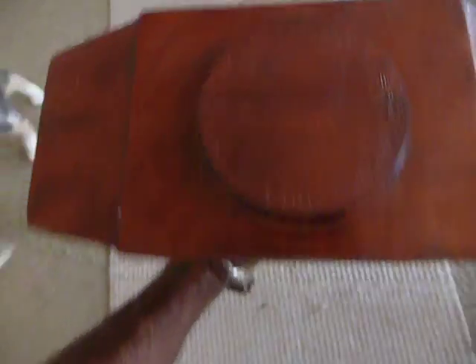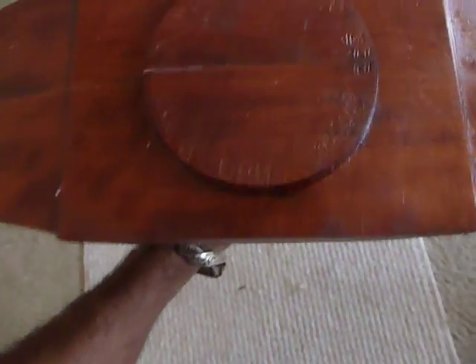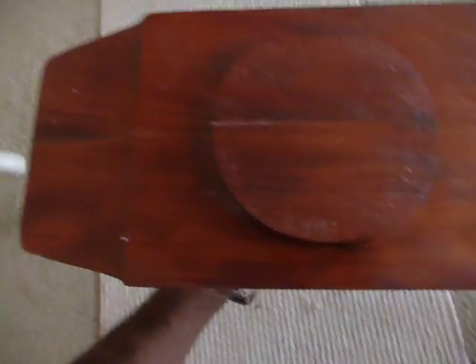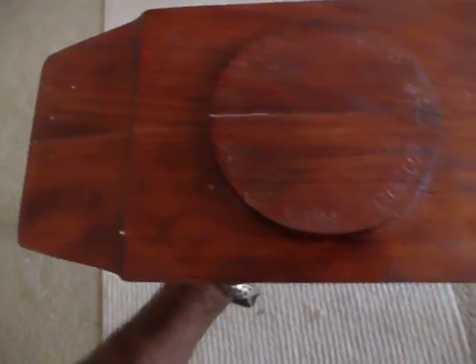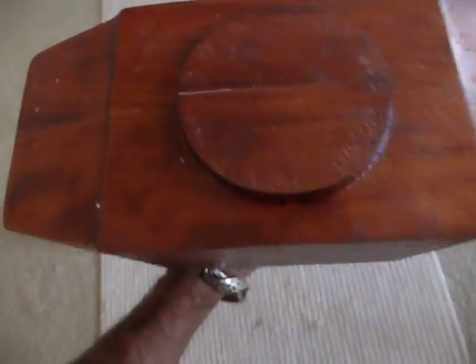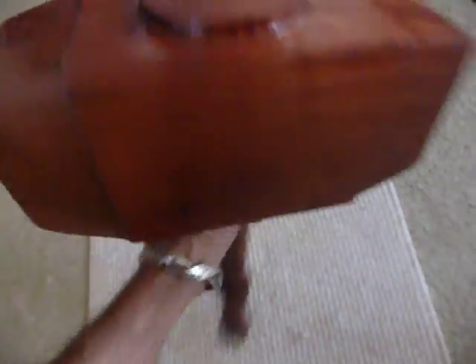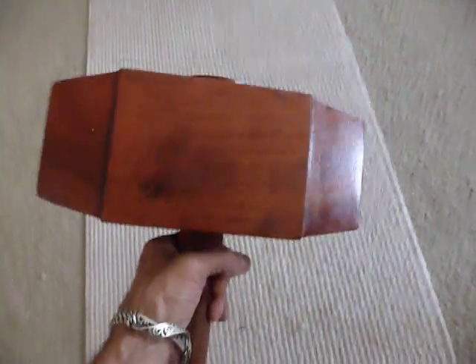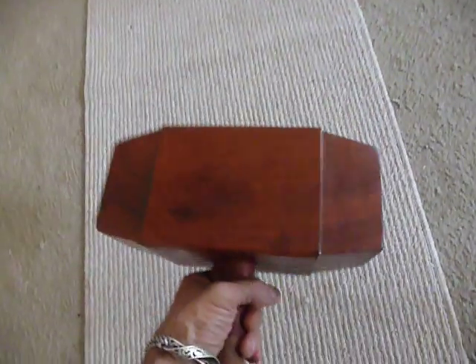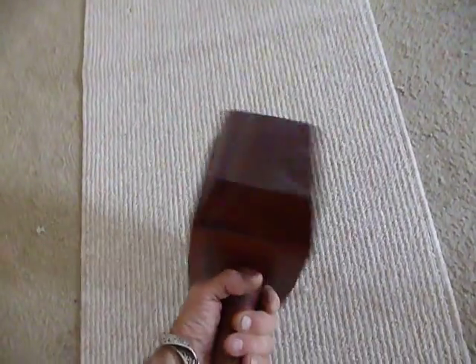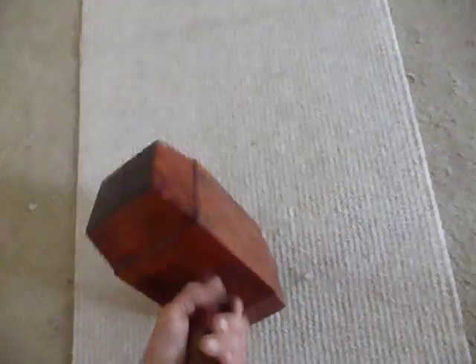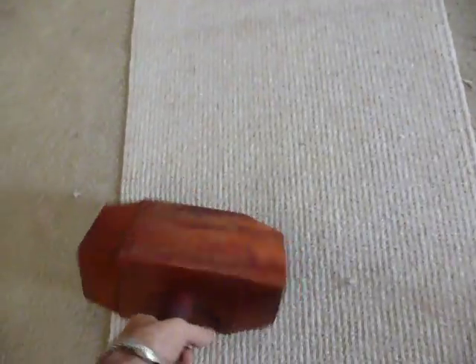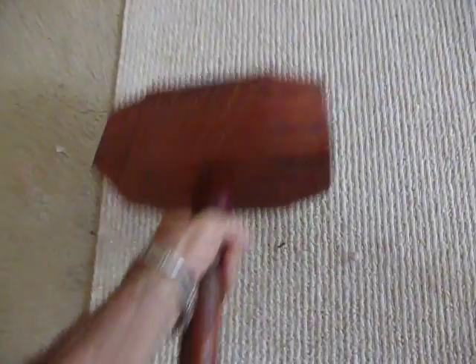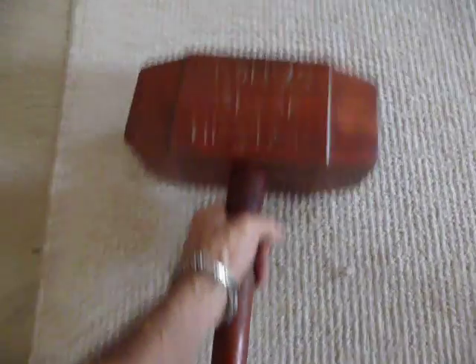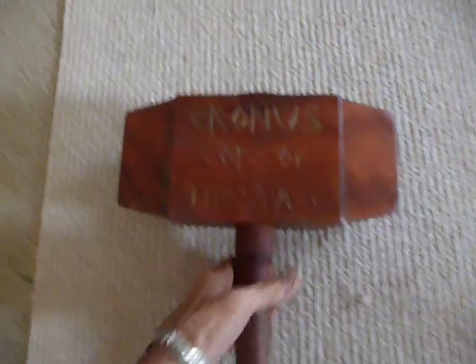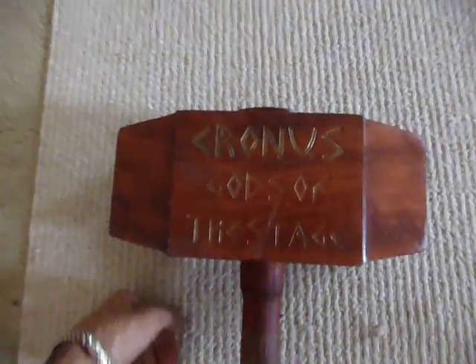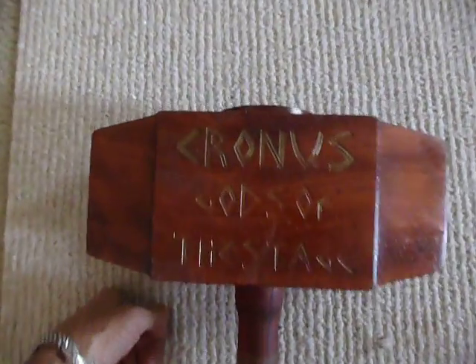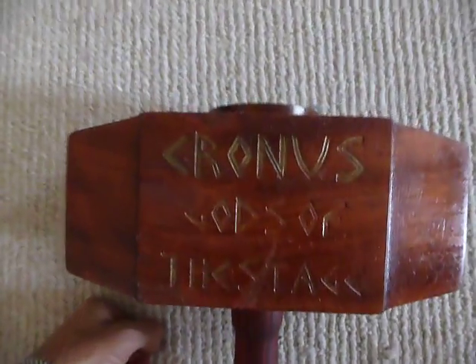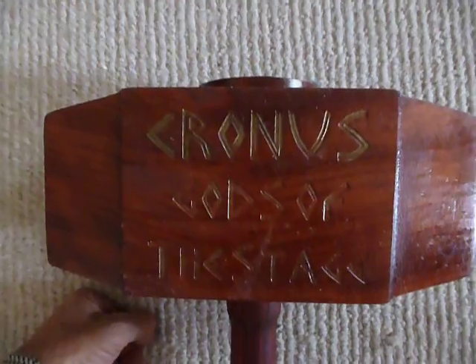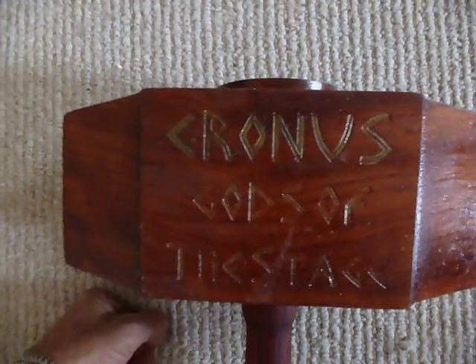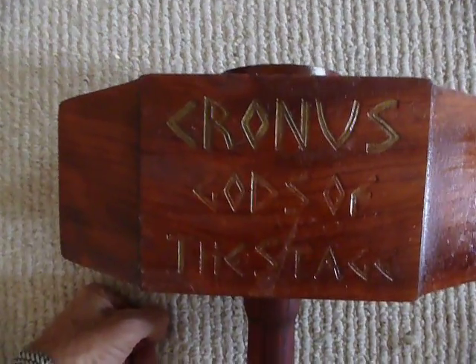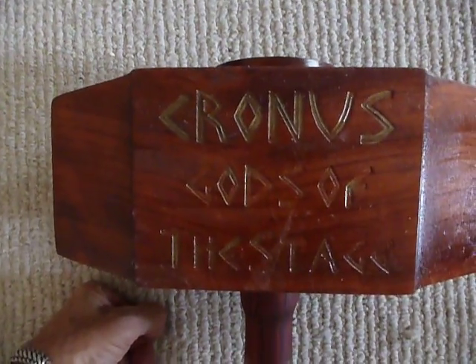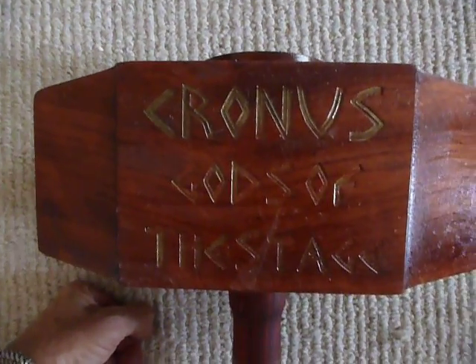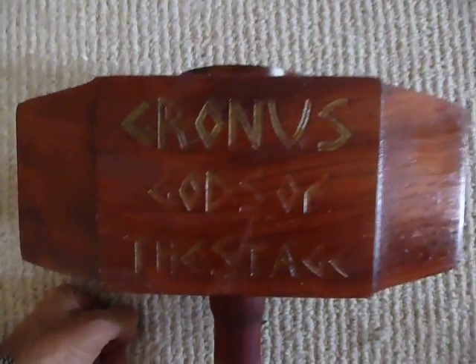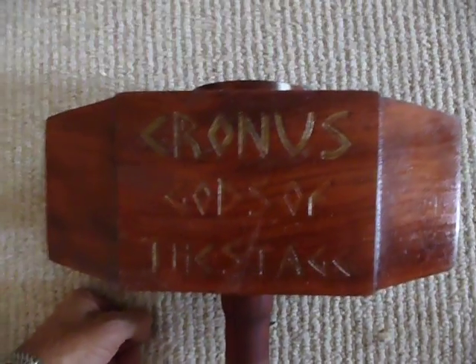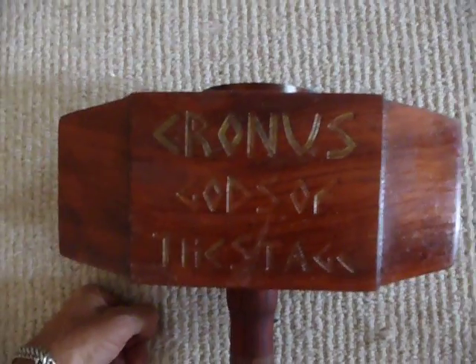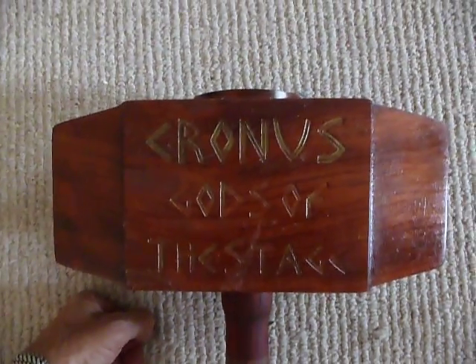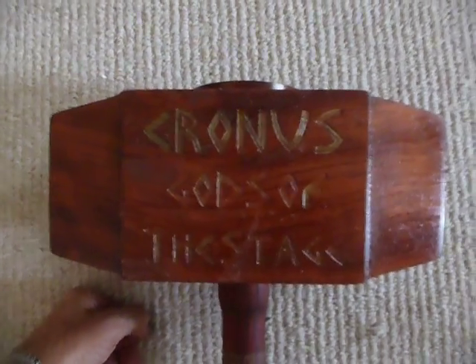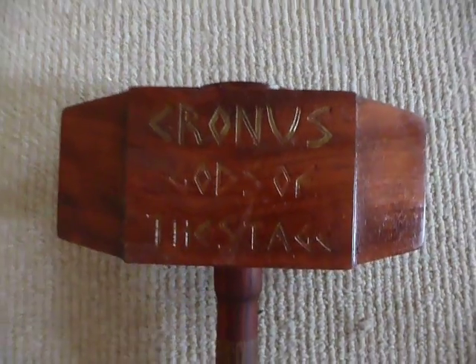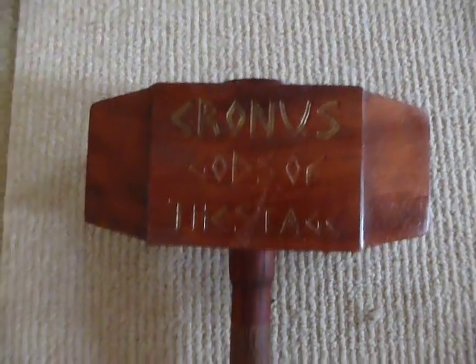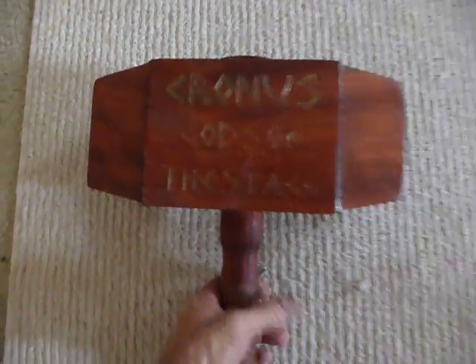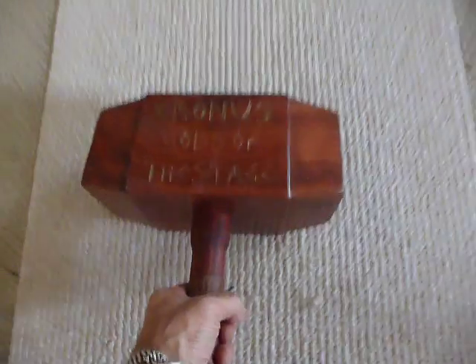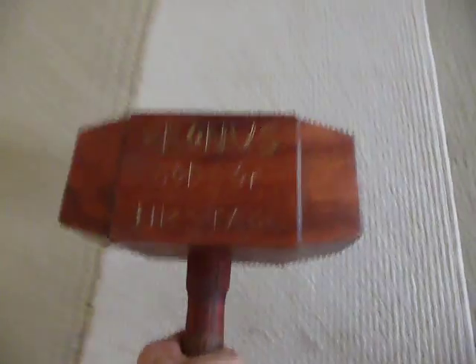It's got some engraving in the top — I'm leaving that to your imagination to figure out what it says. I know what it says but I'm leaving it up to you. This one is for the Cronus competition I'm going down to in Texas.